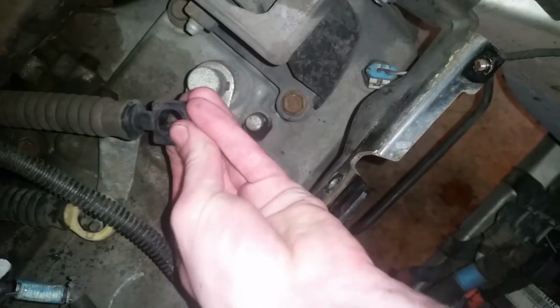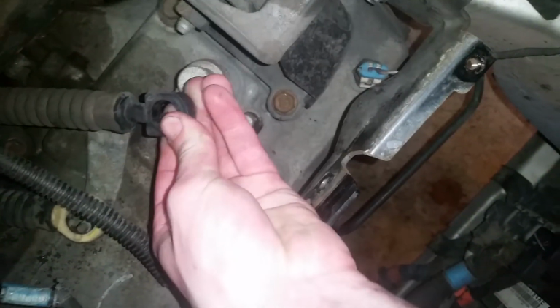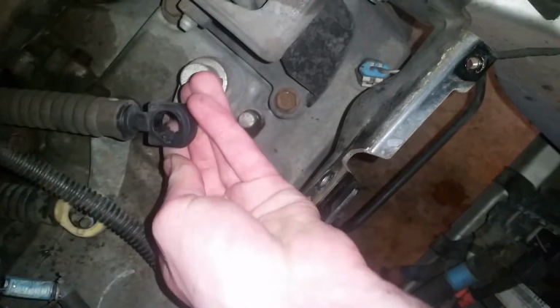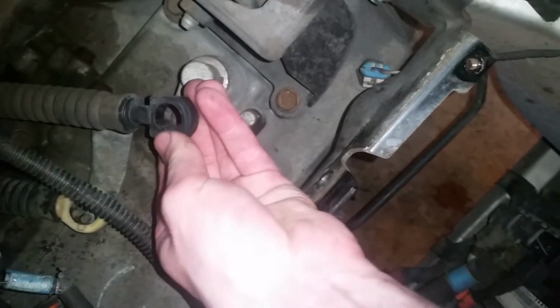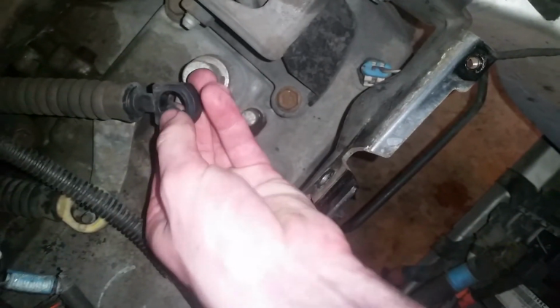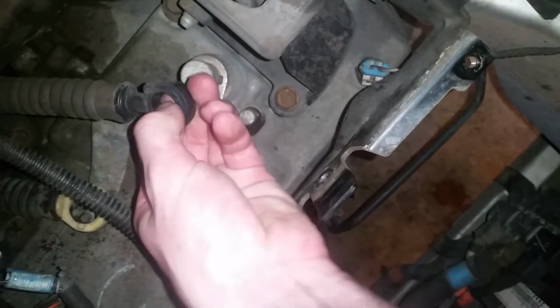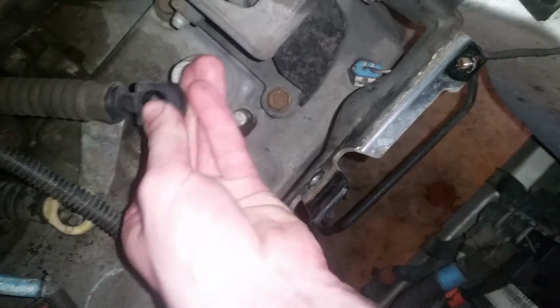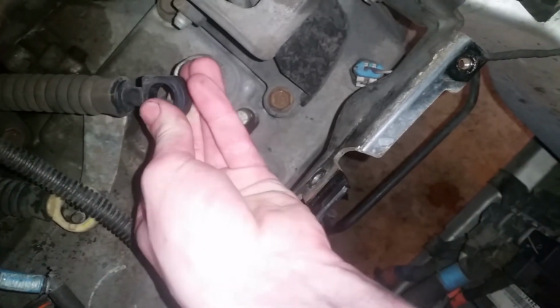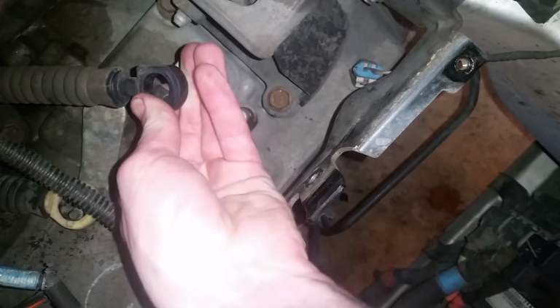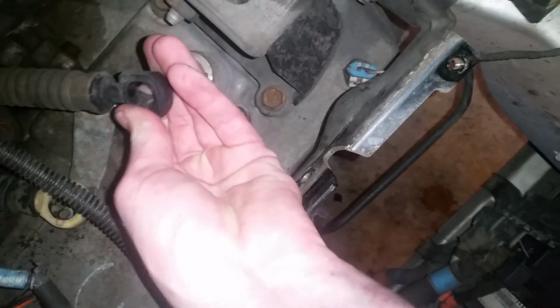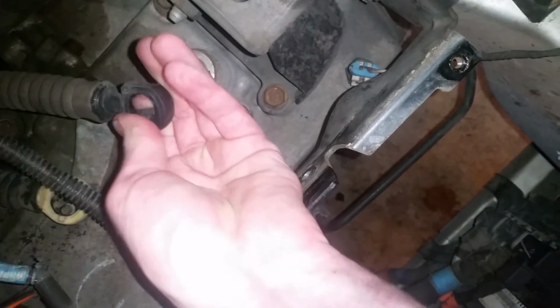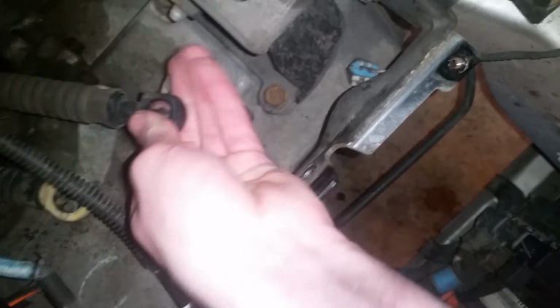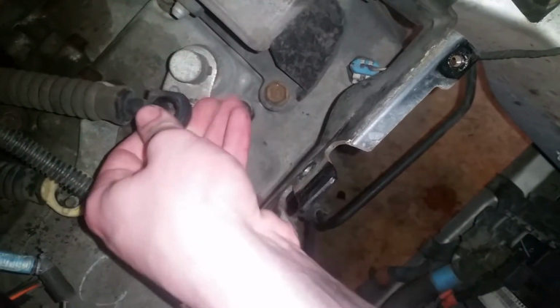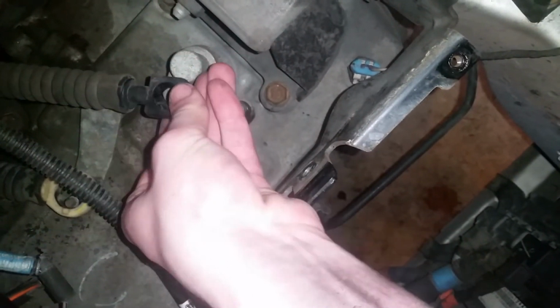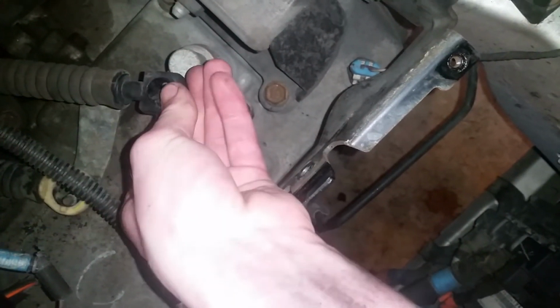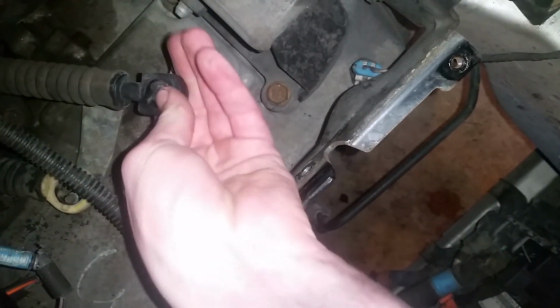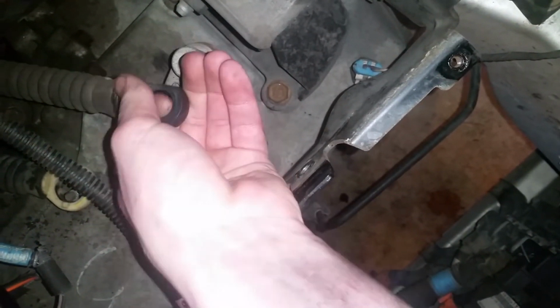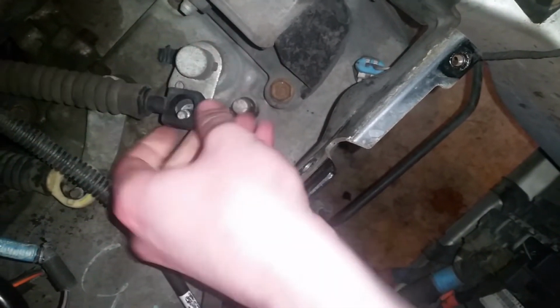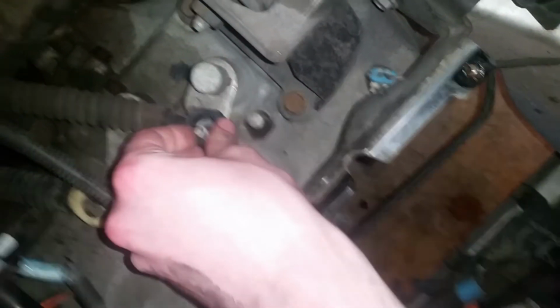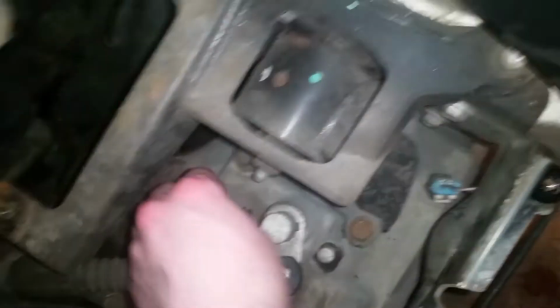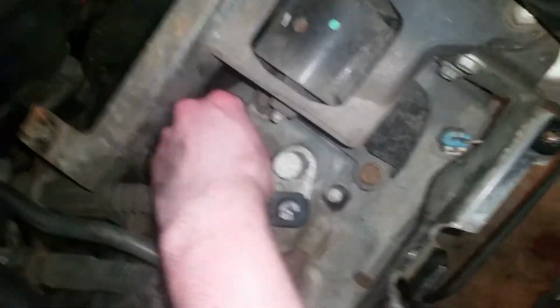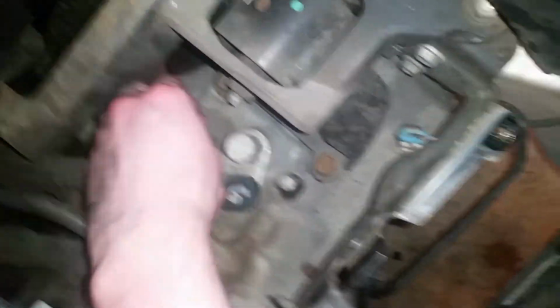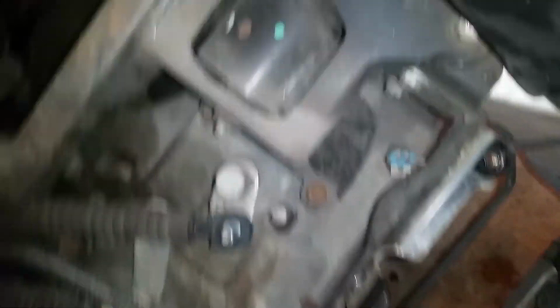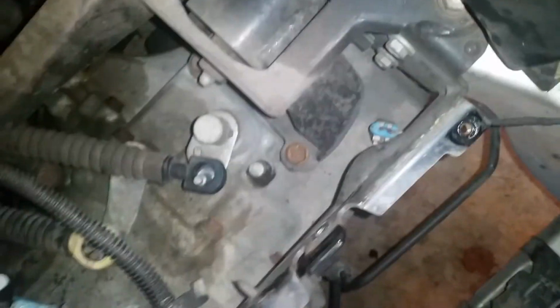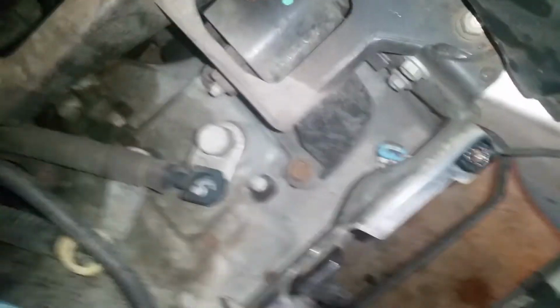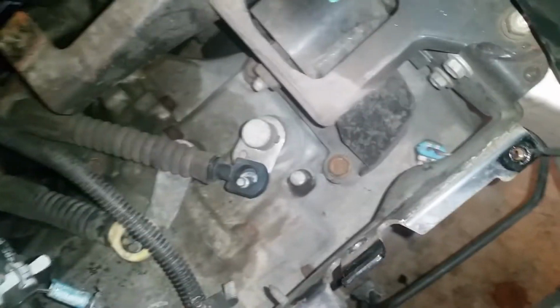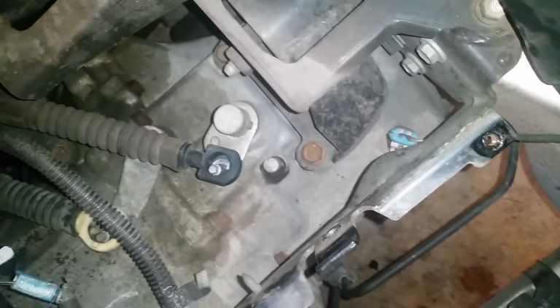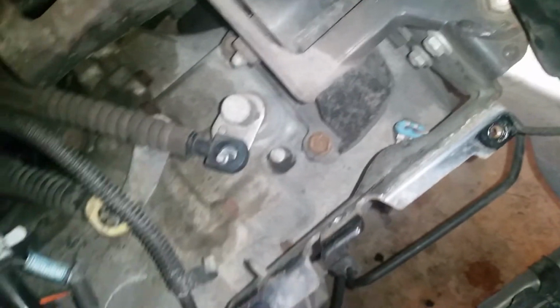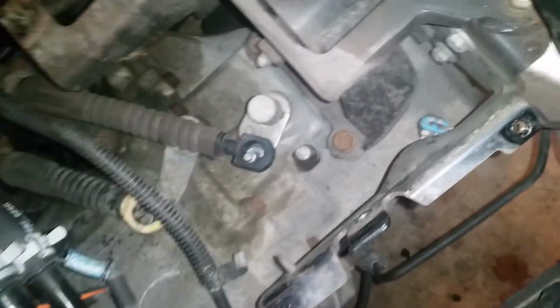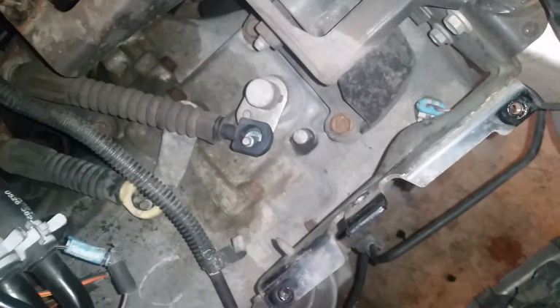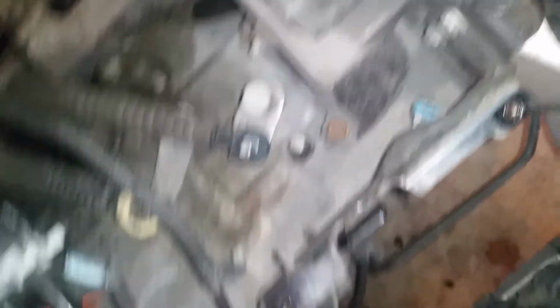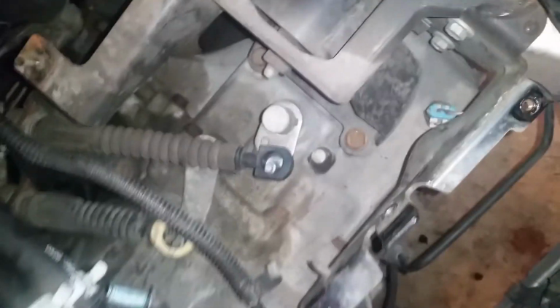Found the problem, guys. Some people say Dodges shift hard, but you got to get to the root of the problem — and that's the root of my problem, guys.